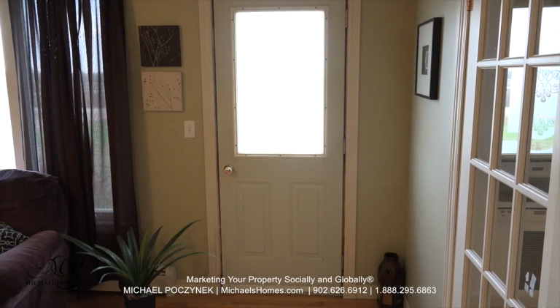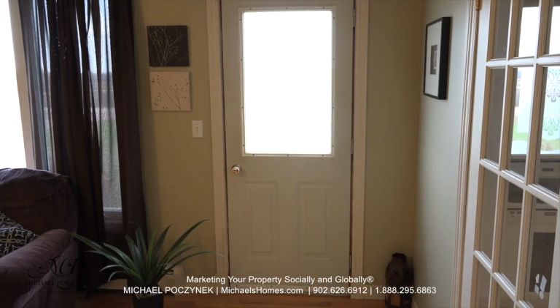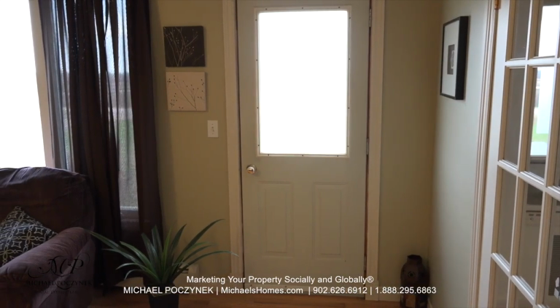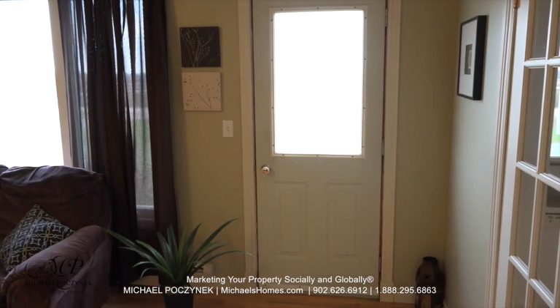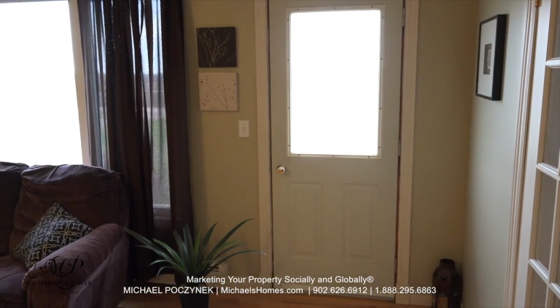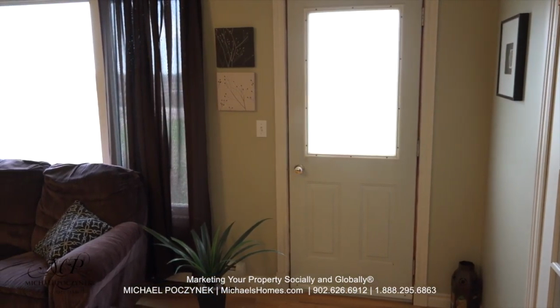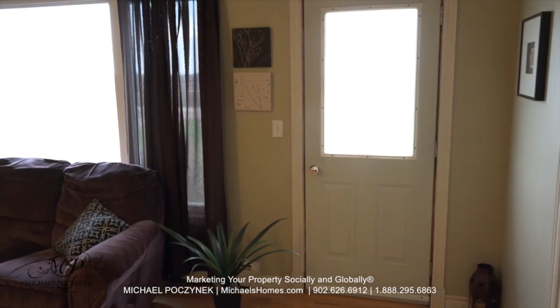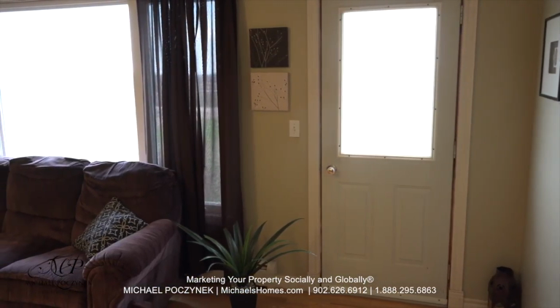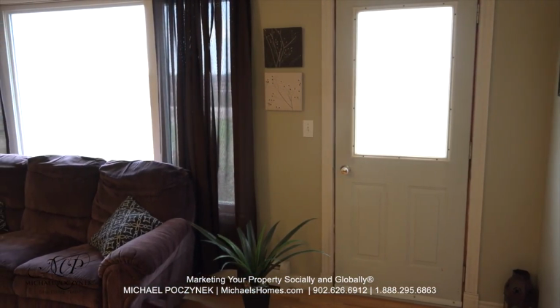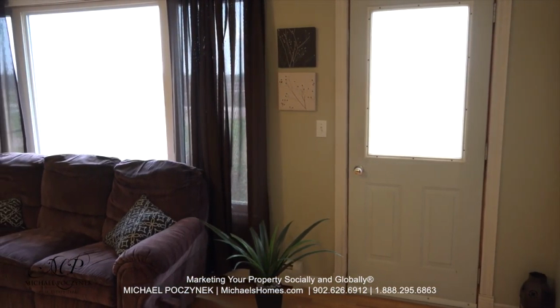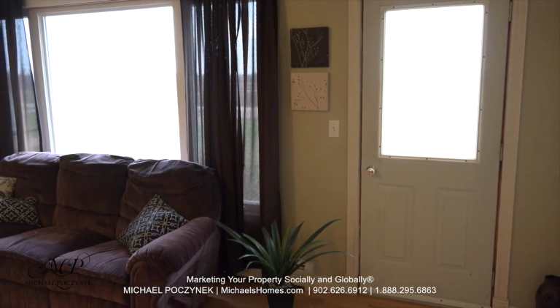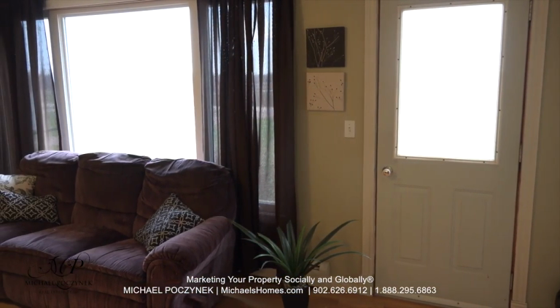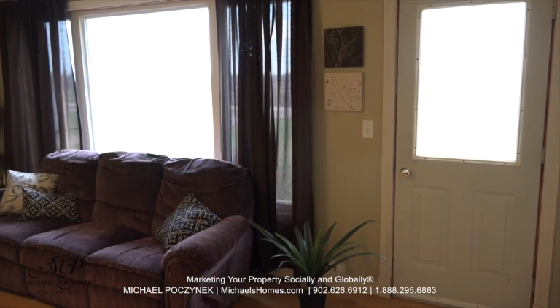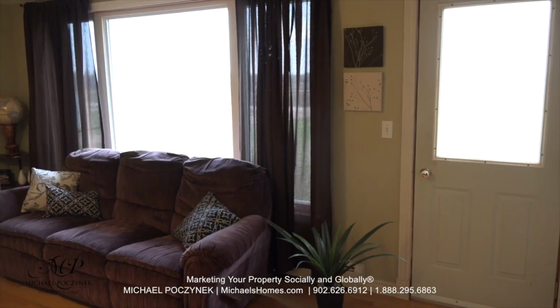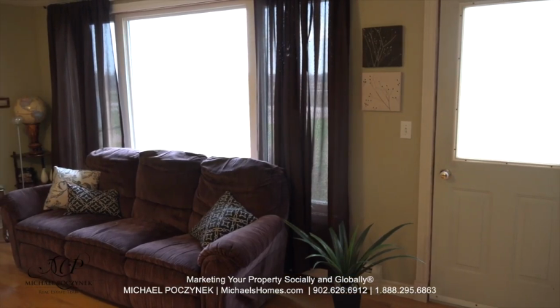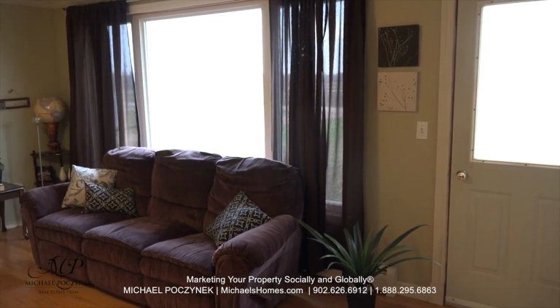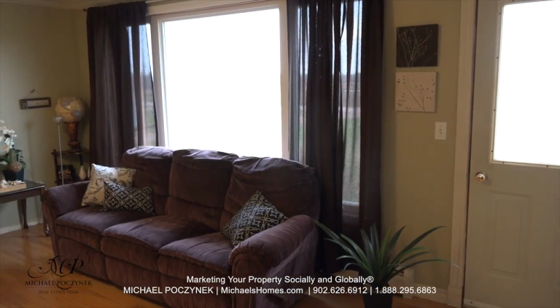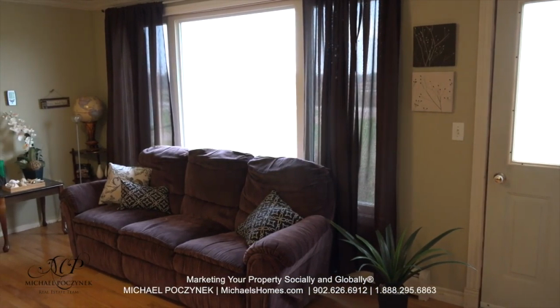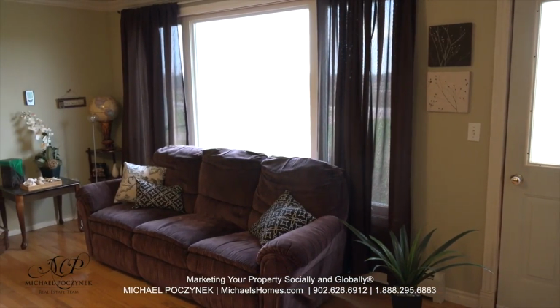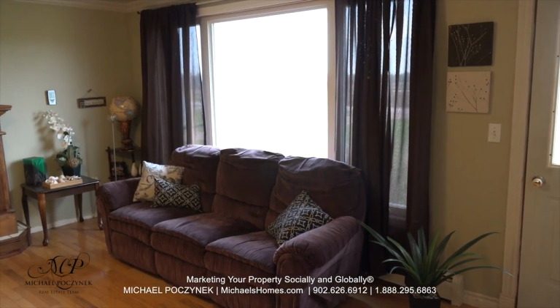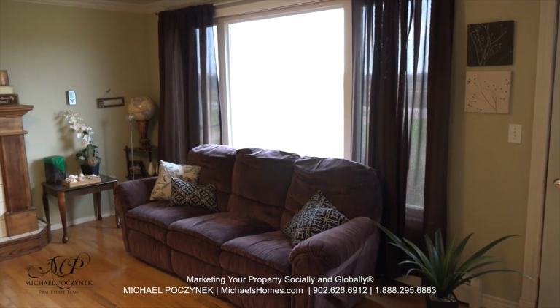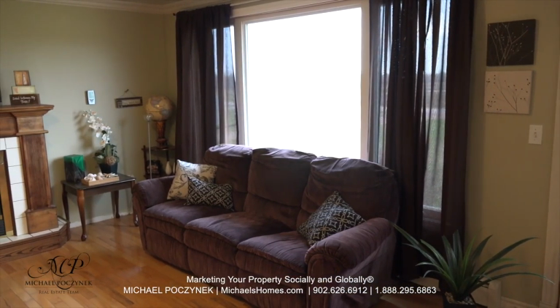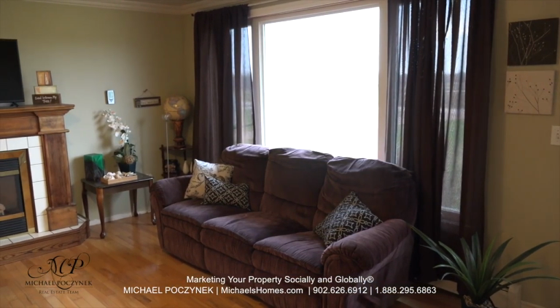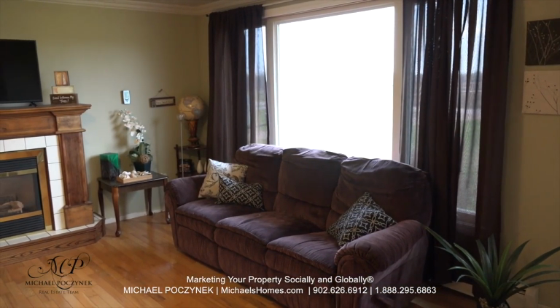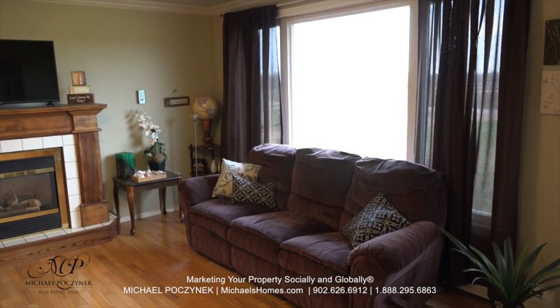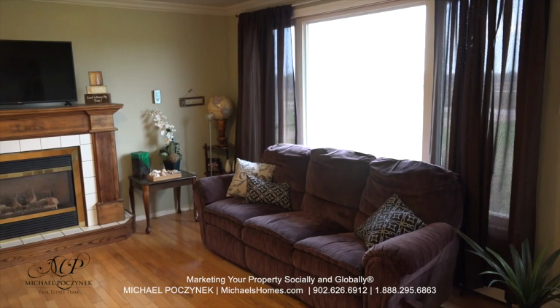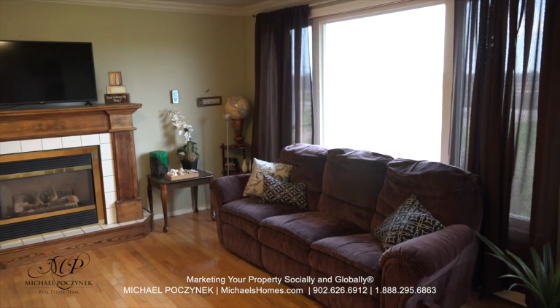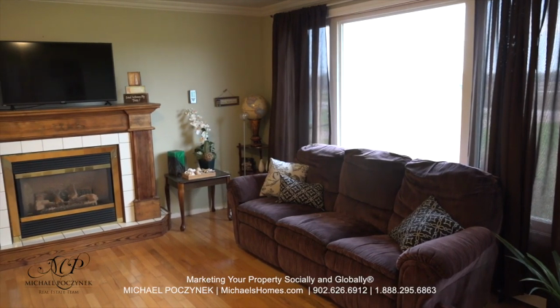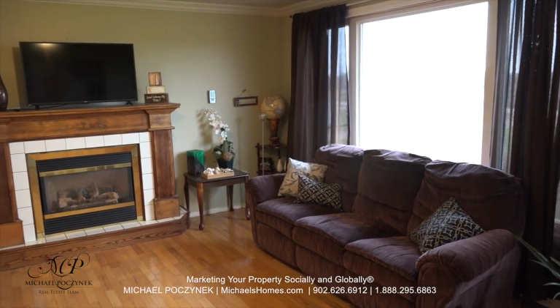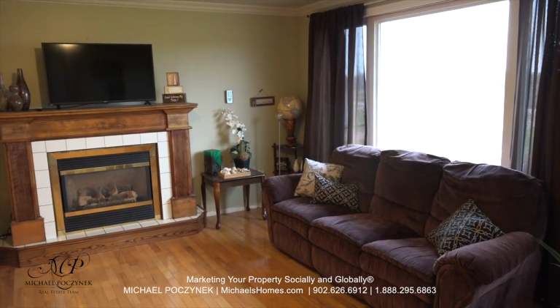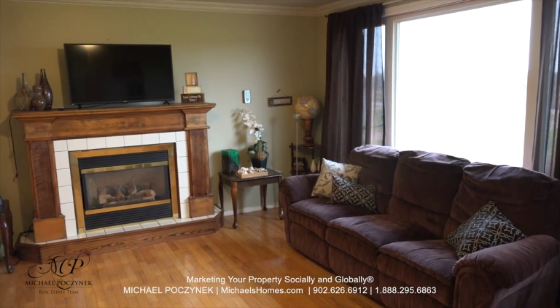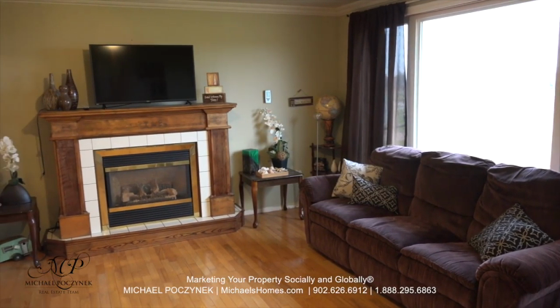Coming in through those French doors we're greeted with the large living room which has a front entrance door, a large picture window with views of the water and Confederation Bridge in the distance, and along the side wall we have a propane stove.